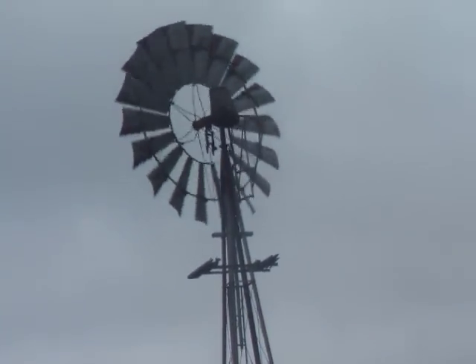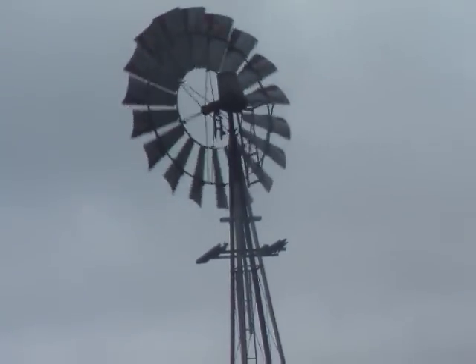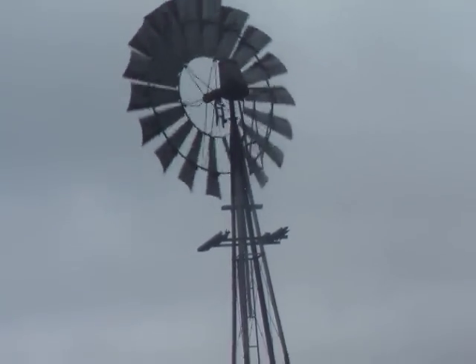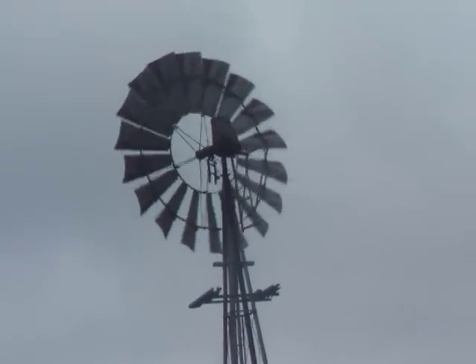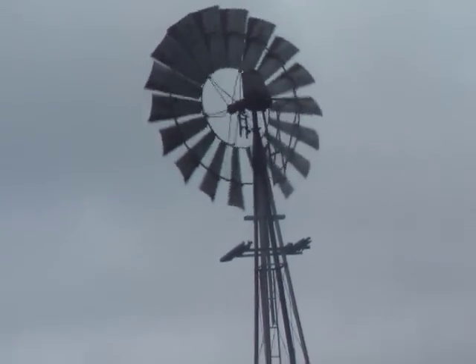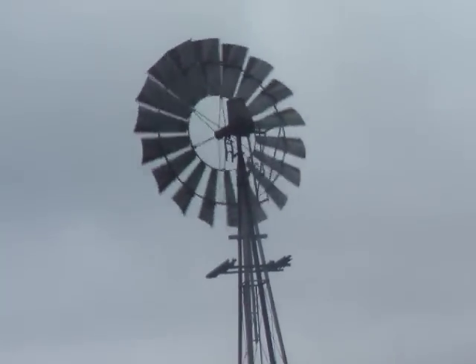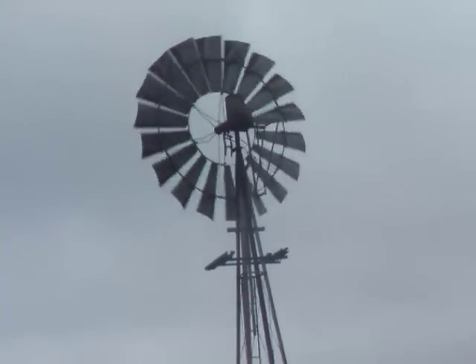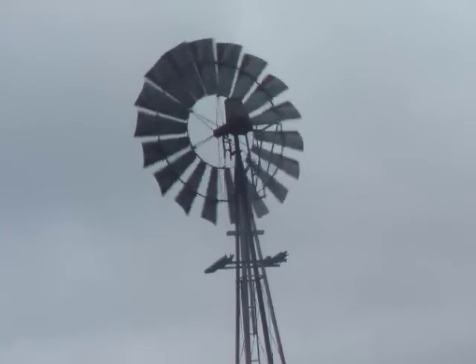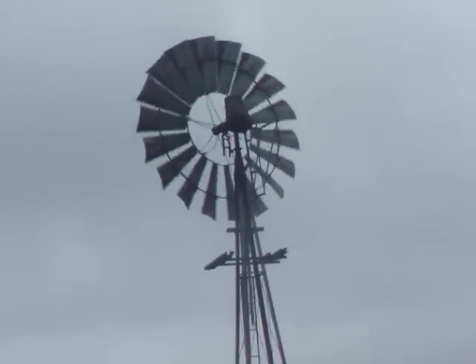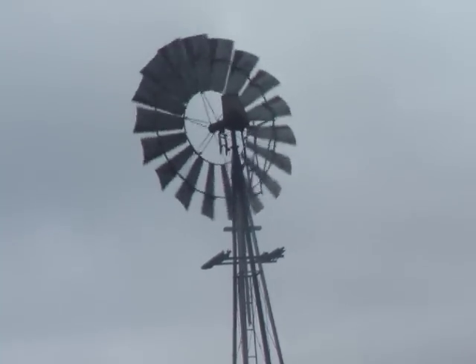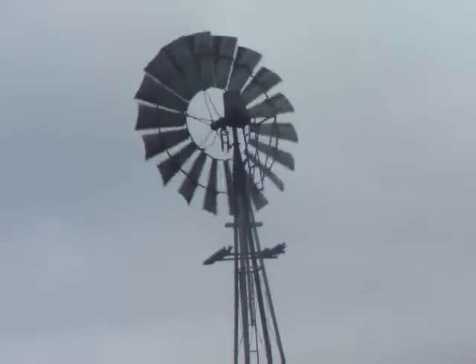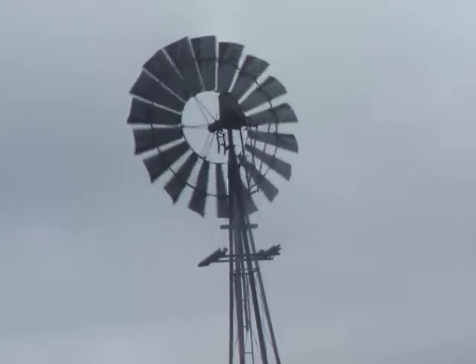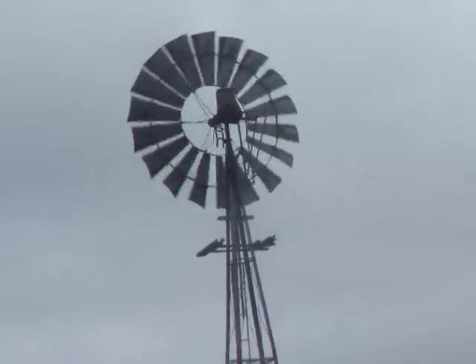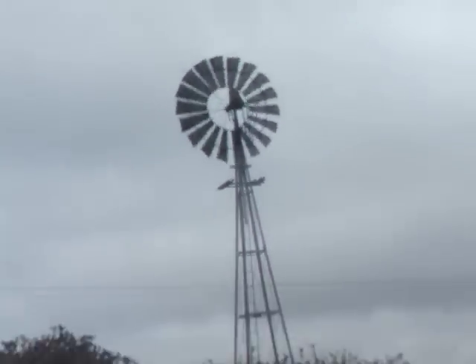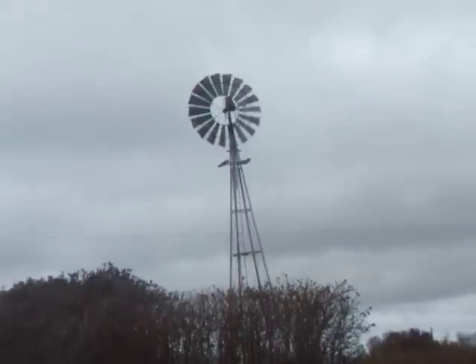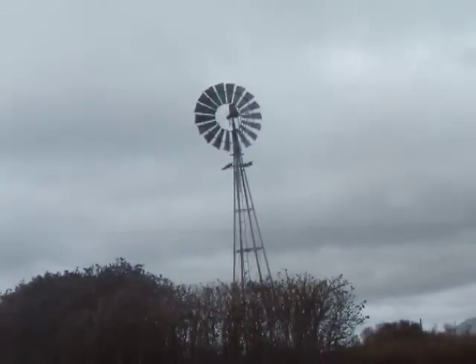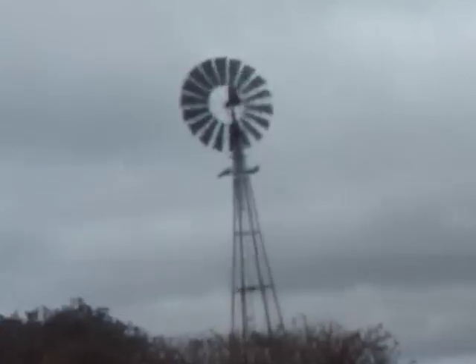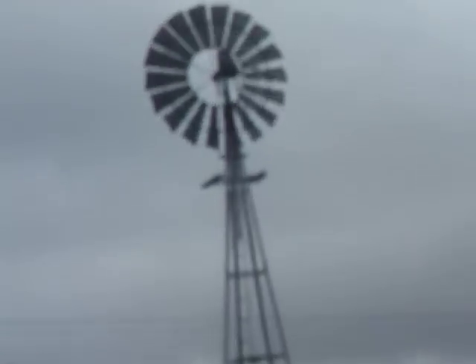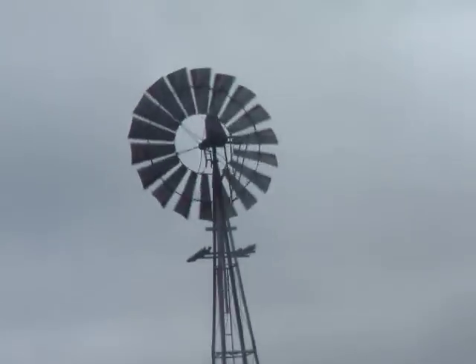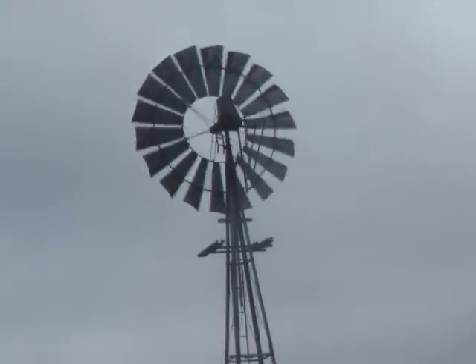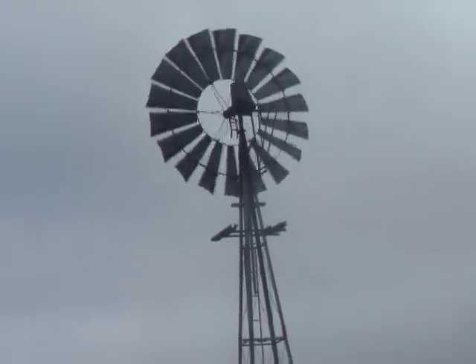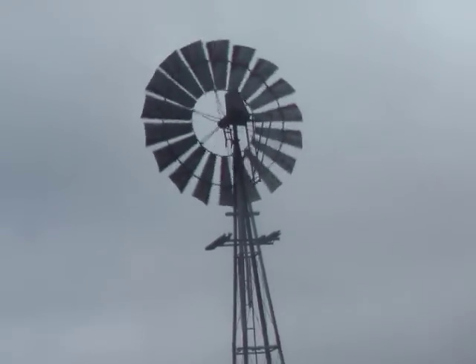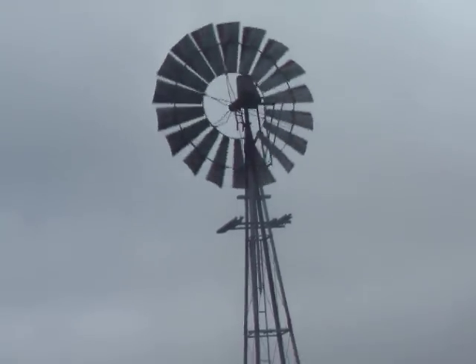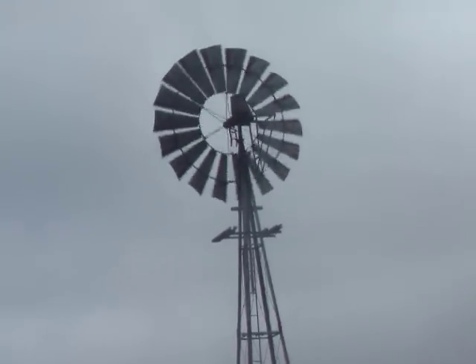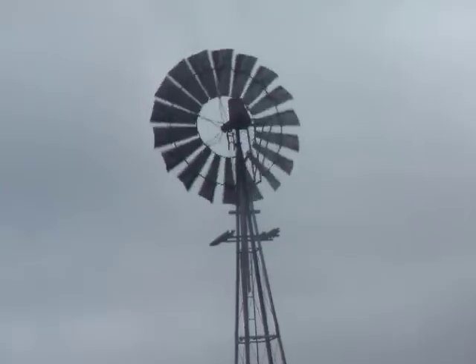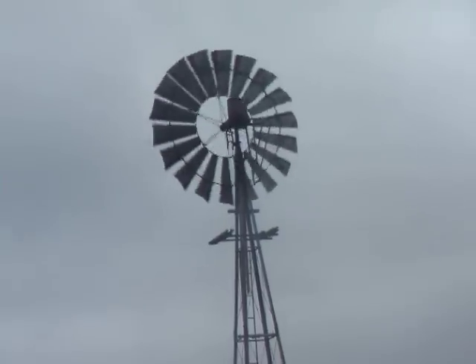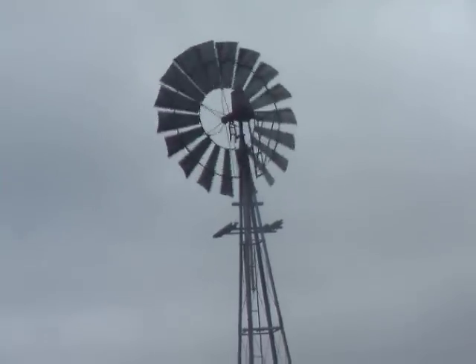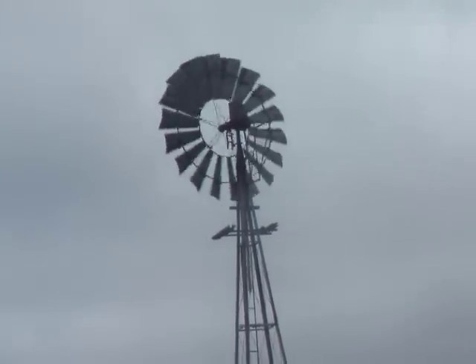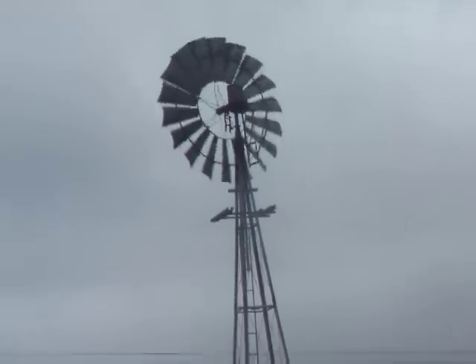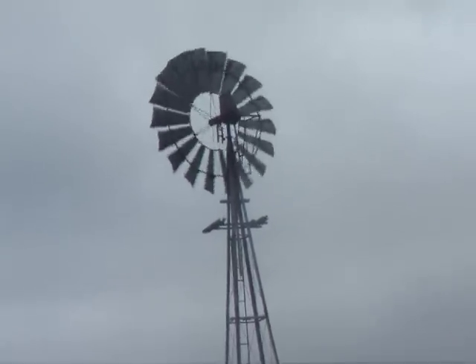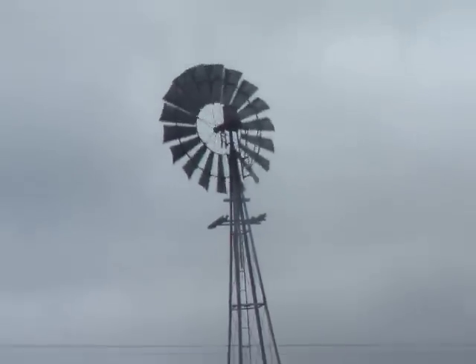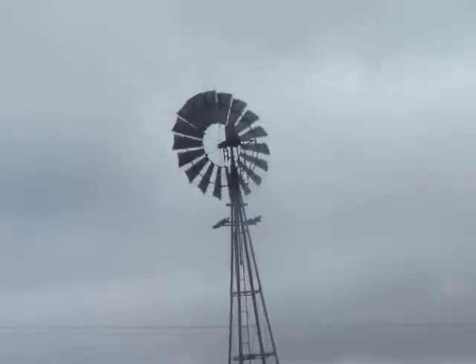G'day, cubbers! No, we're not in Australia — it's Ian here, west coast of Ireland. And we're looking at a Southern Cross wind turbine, a wind water pumping turbine.